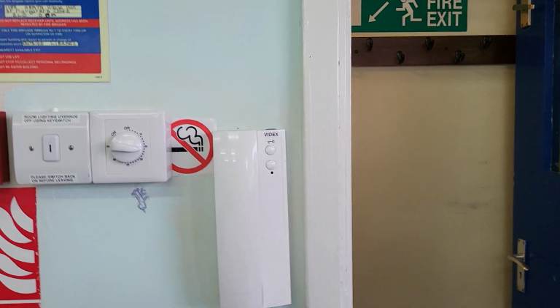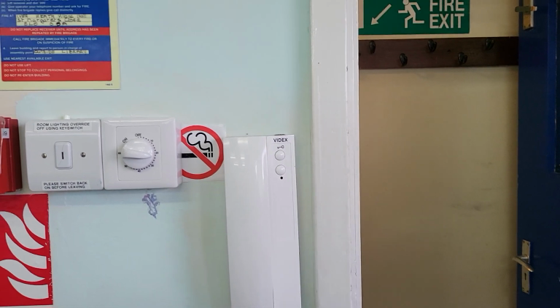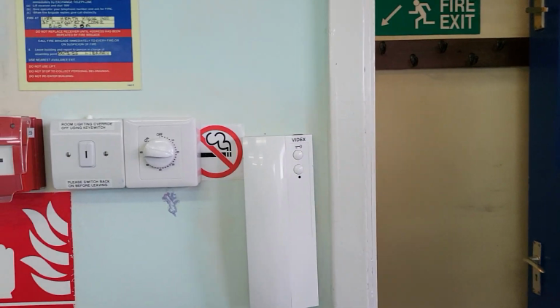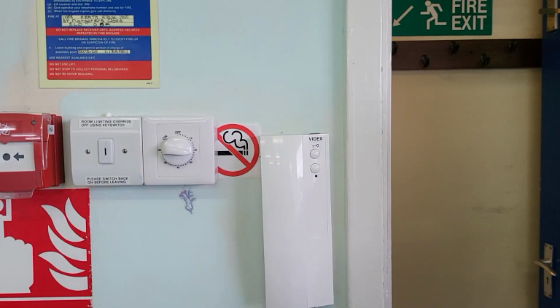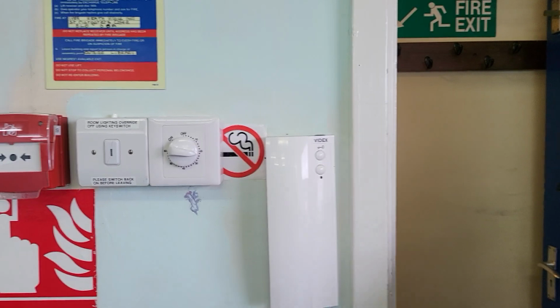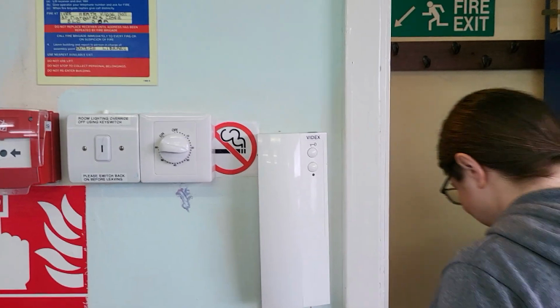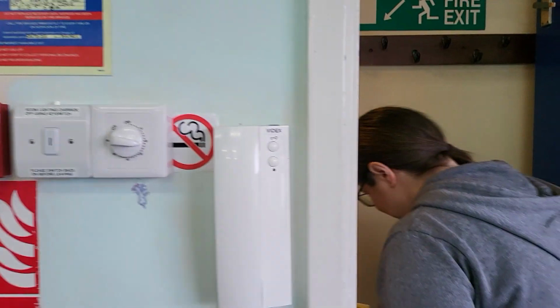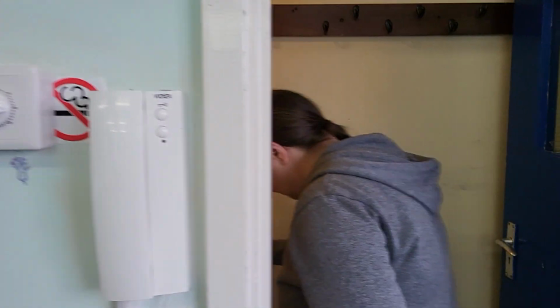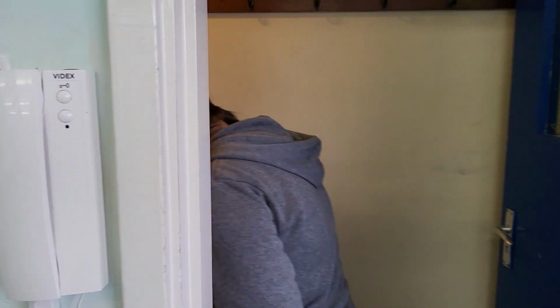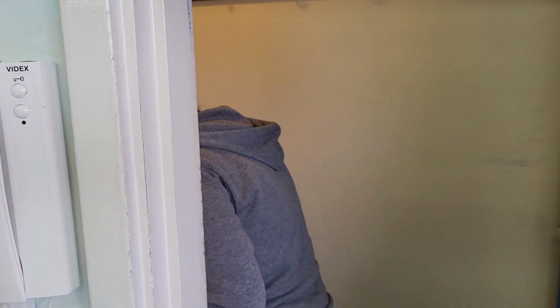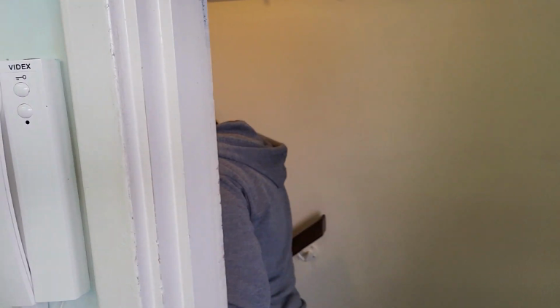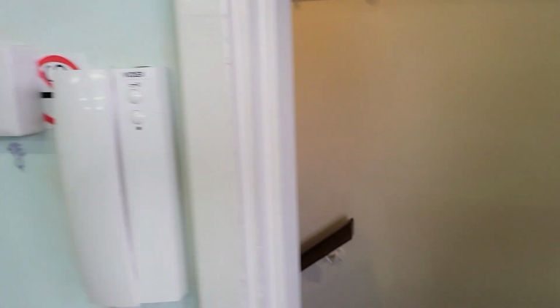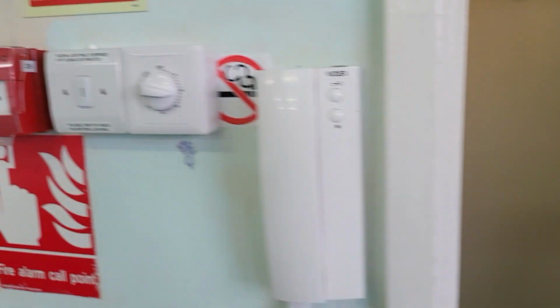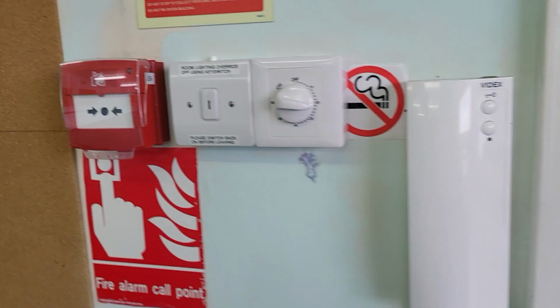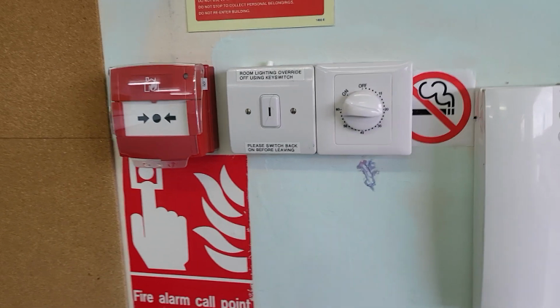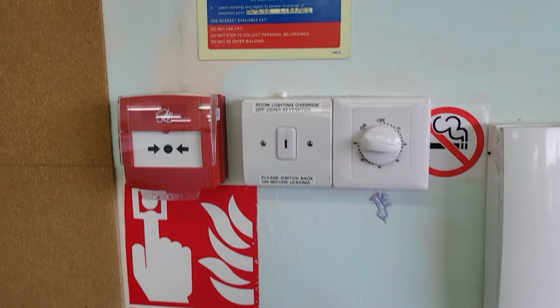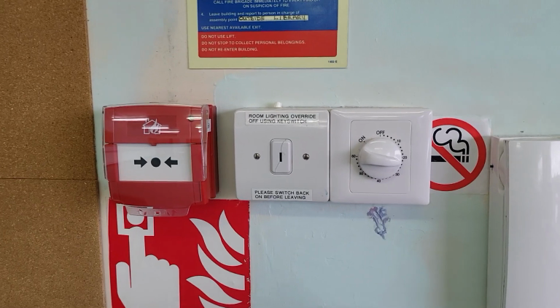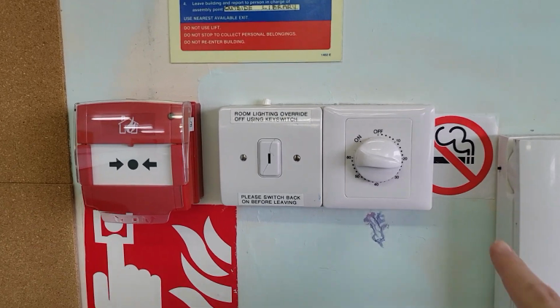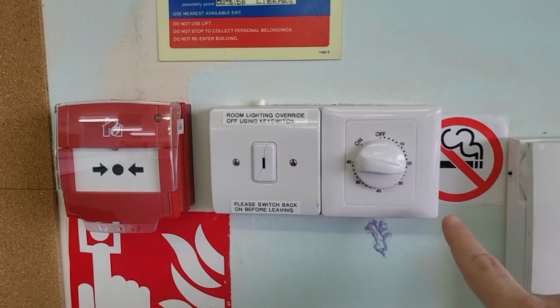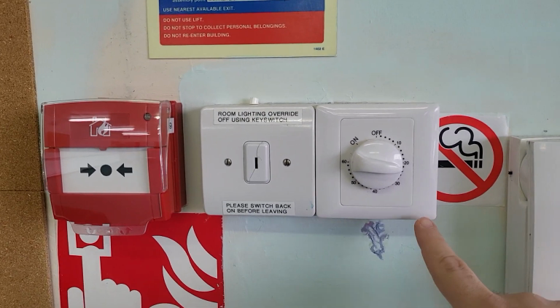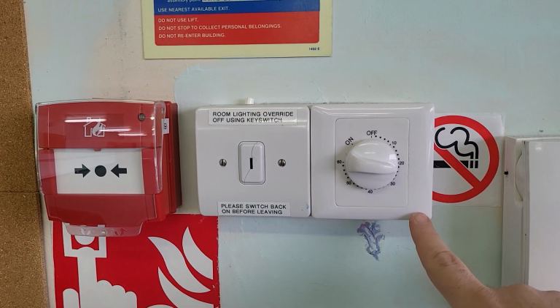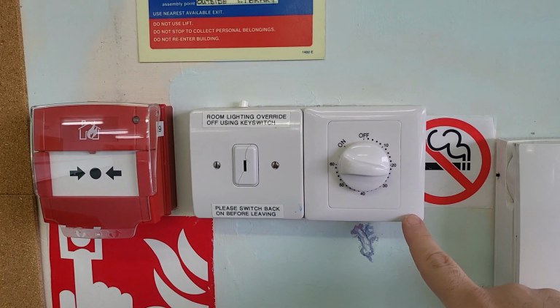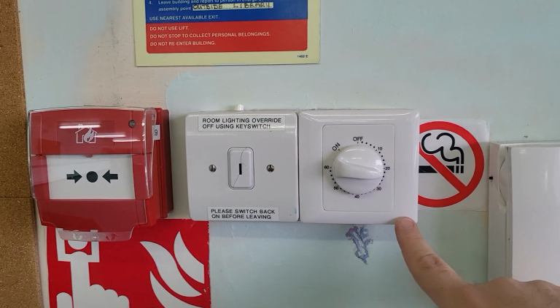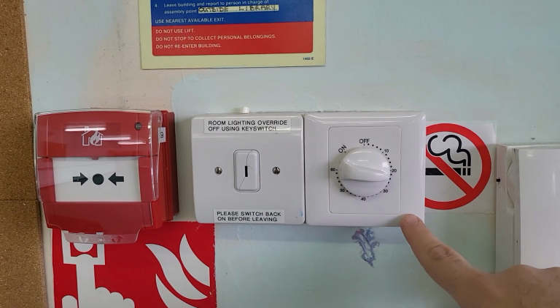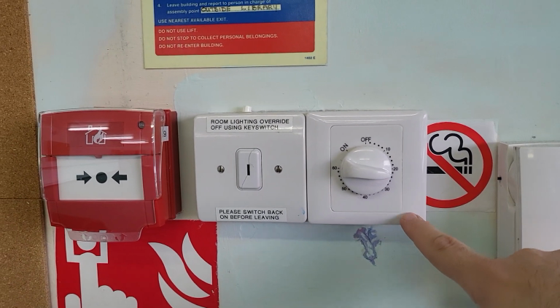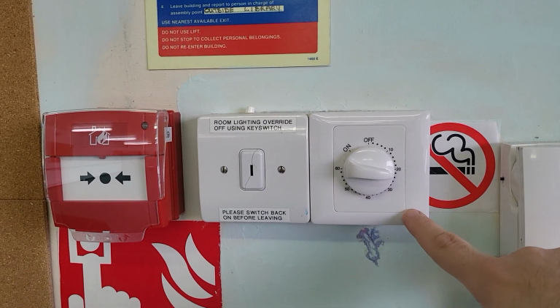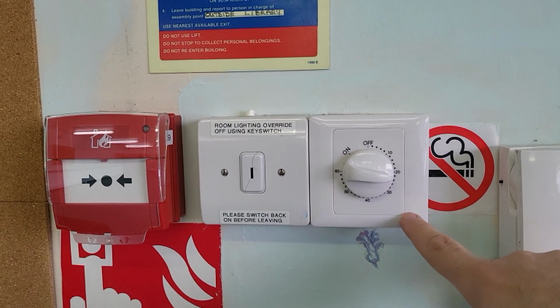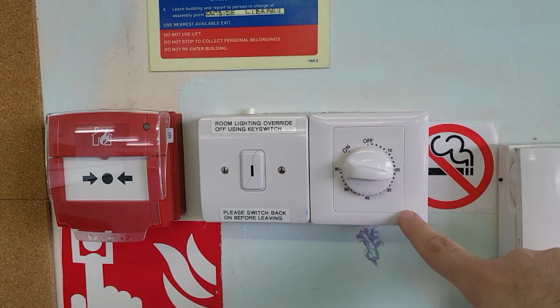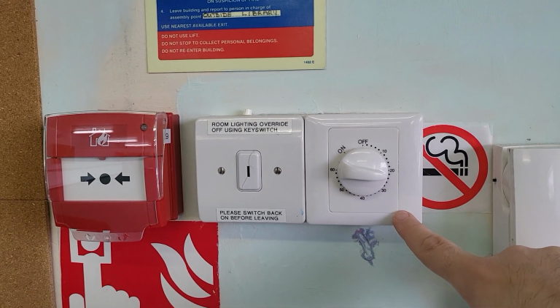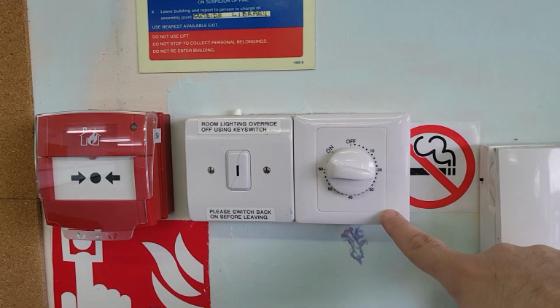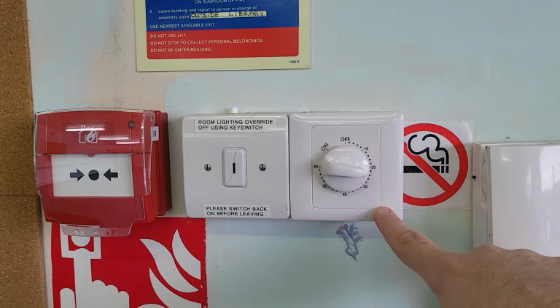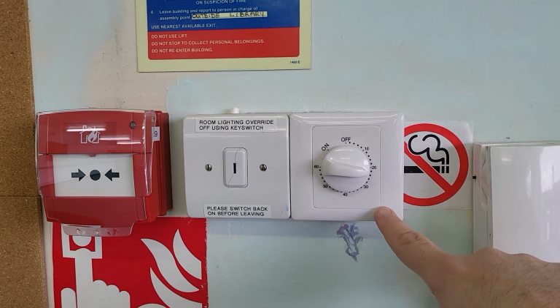Hello, it's Matt from the Village Hall Charity. There's Caroline sneaking away. There are new switches in the upstairs room, in the church room of the Village Hall.